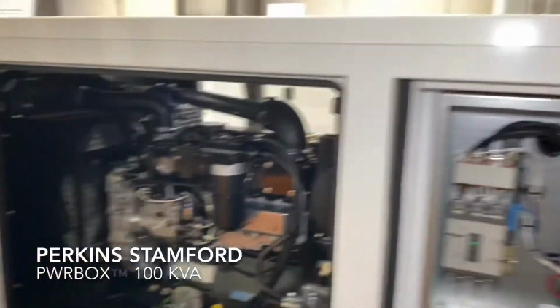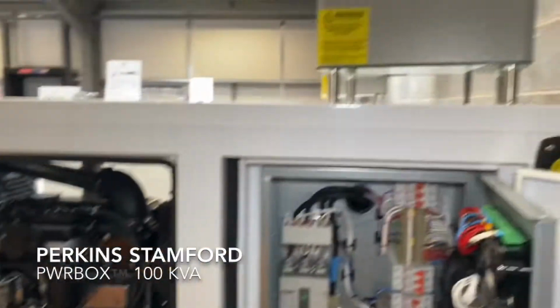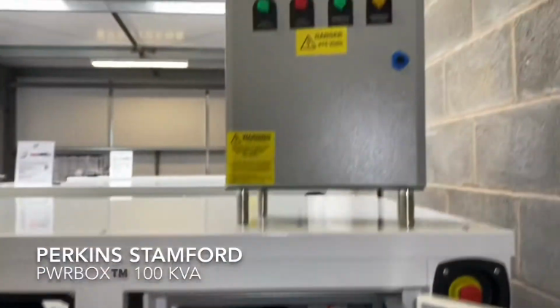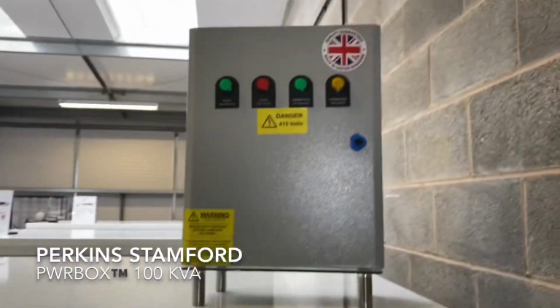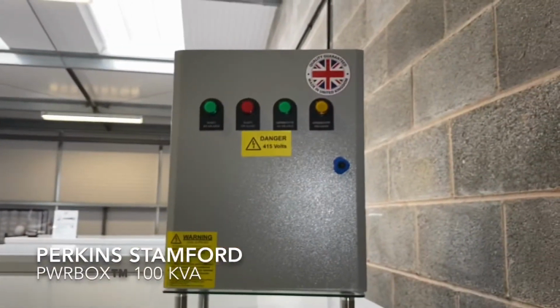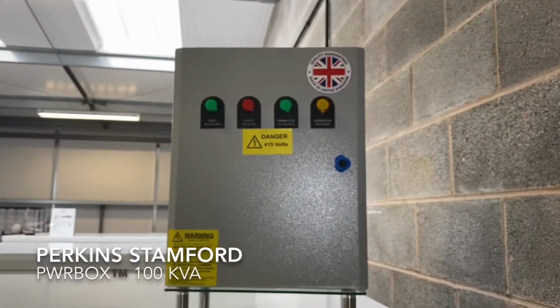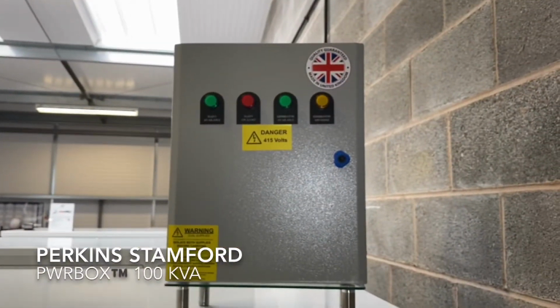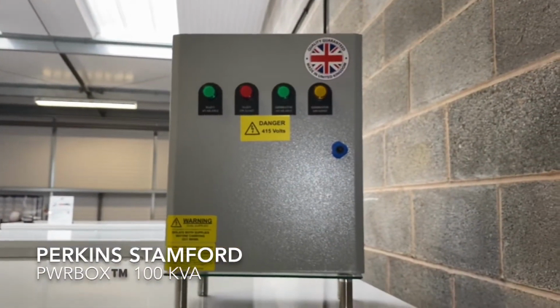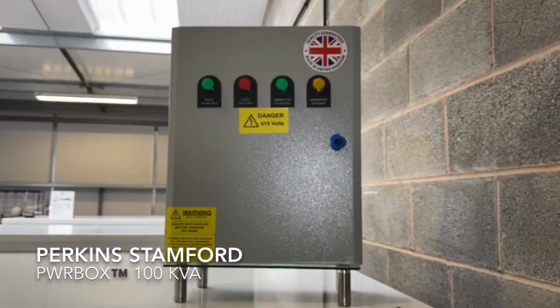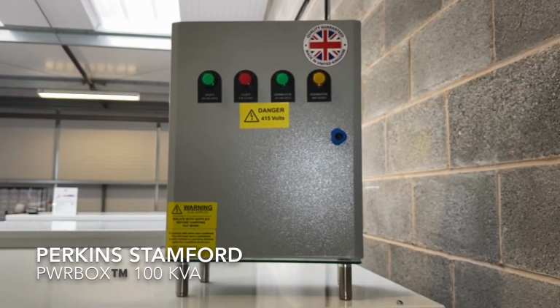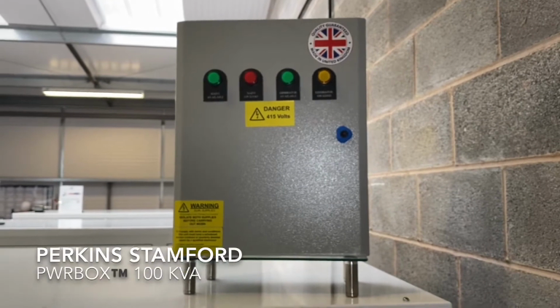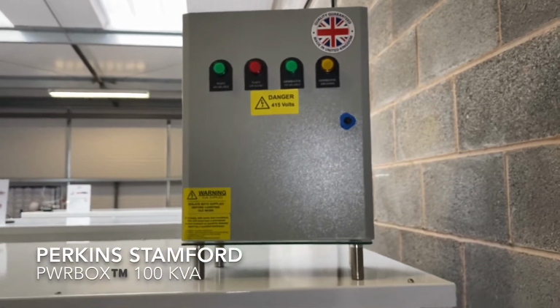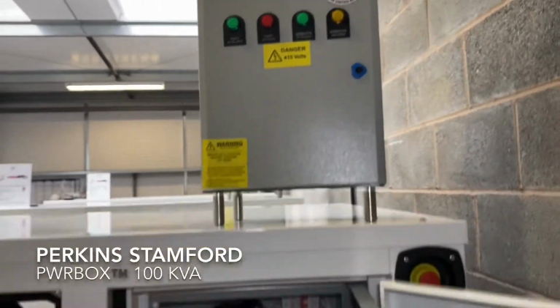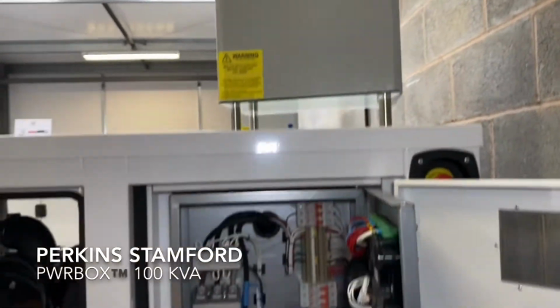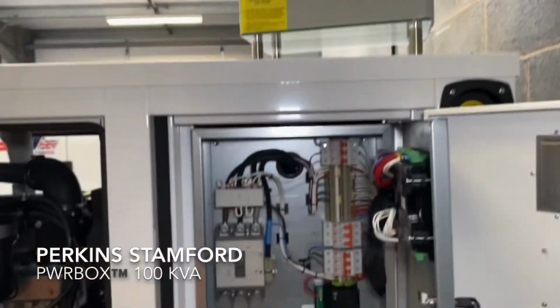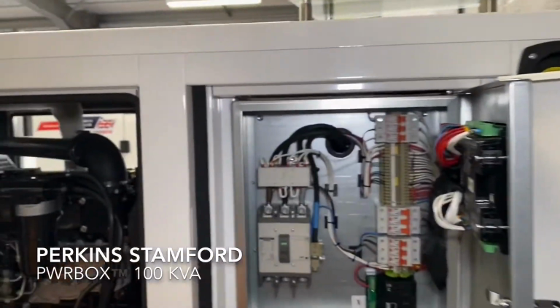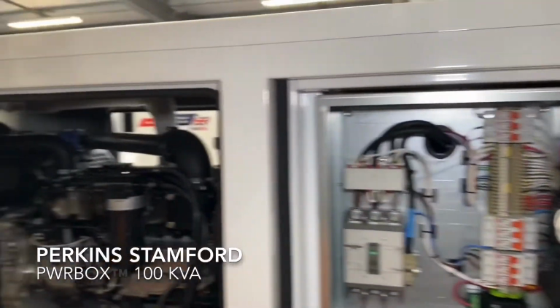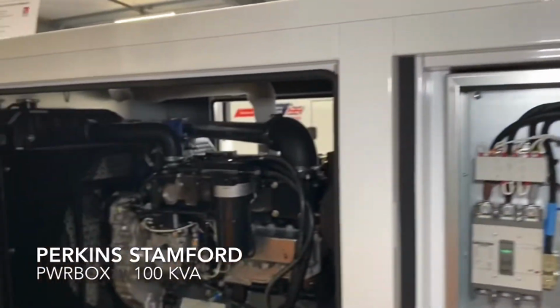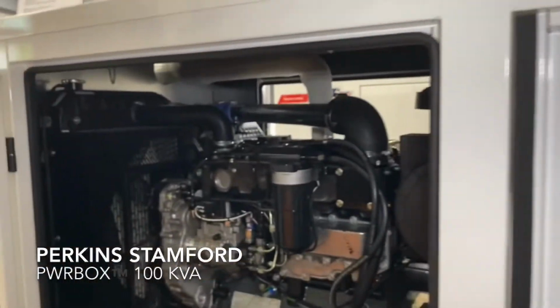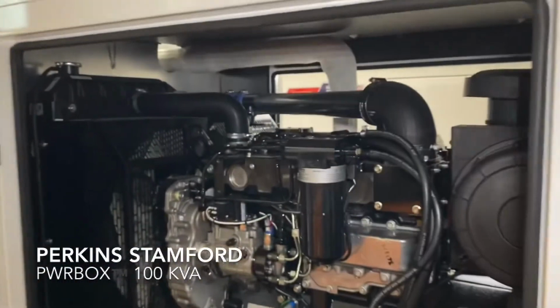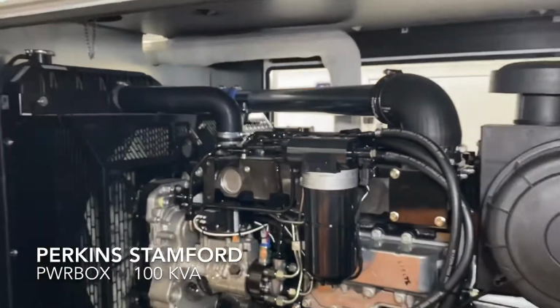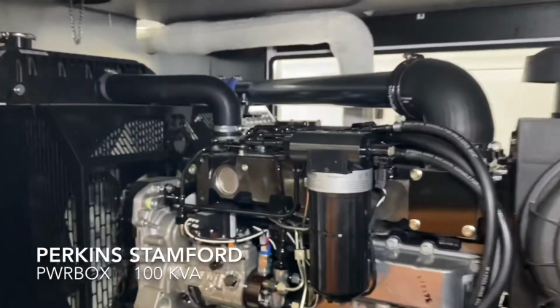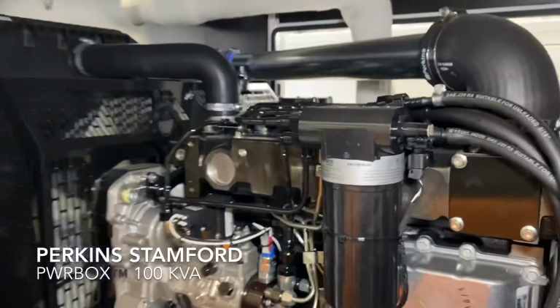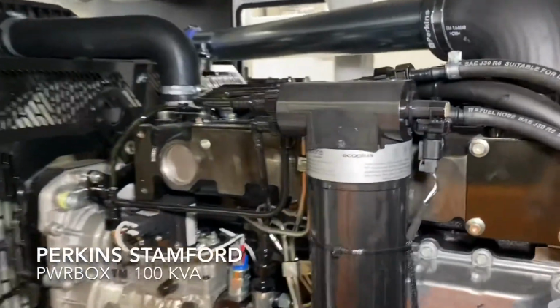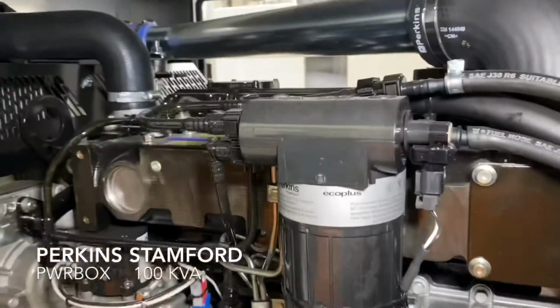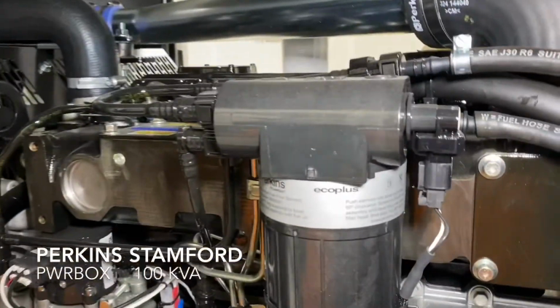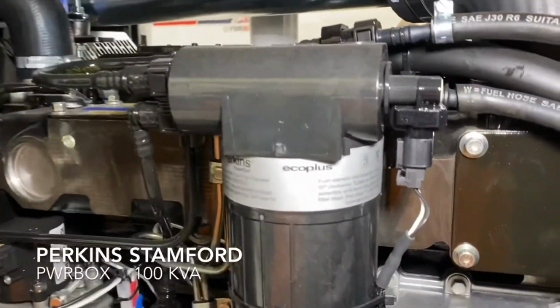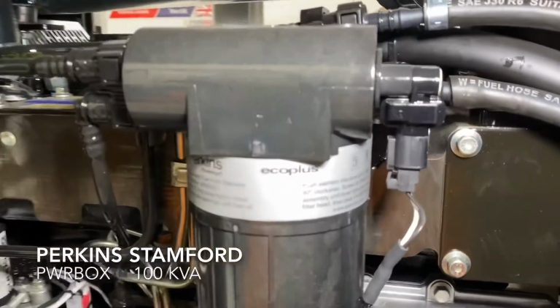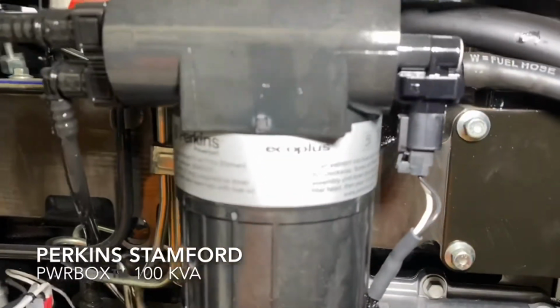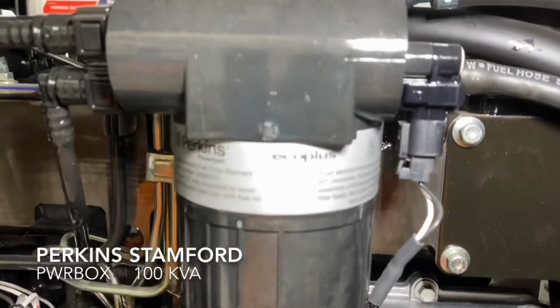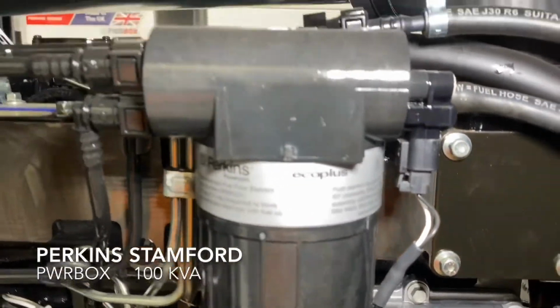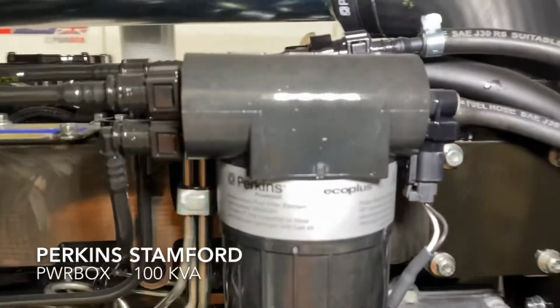We also supply UK-made ABB ATS panels. If you wish to buy an ATS panel, you are more than welcome to give us a shout and we will give you a quotation accordingly.